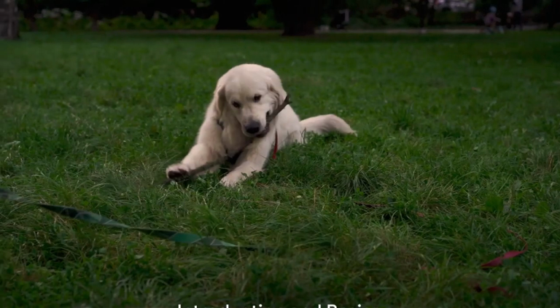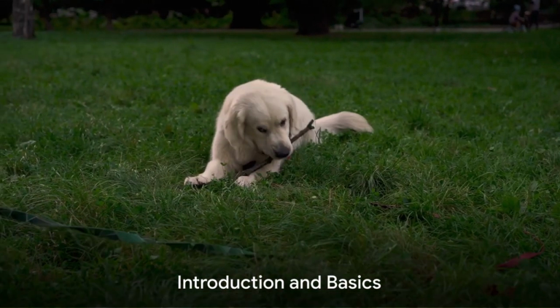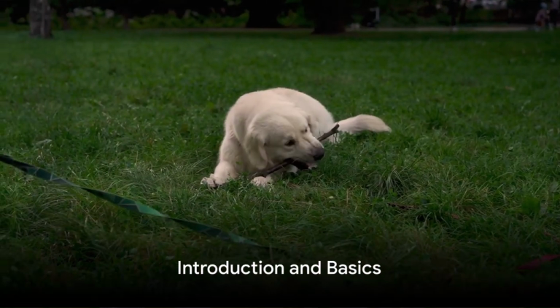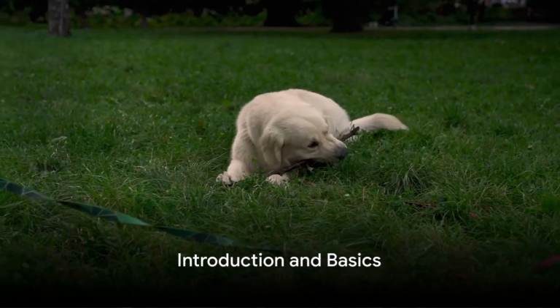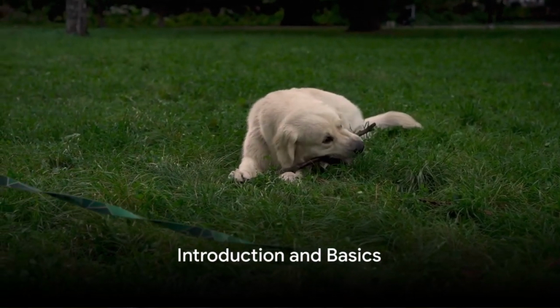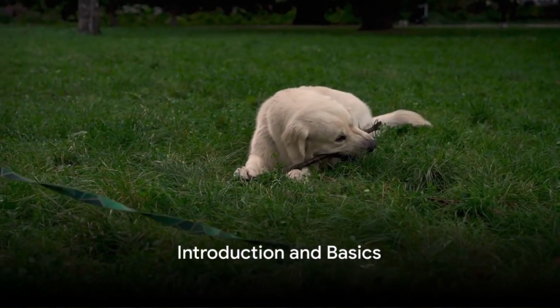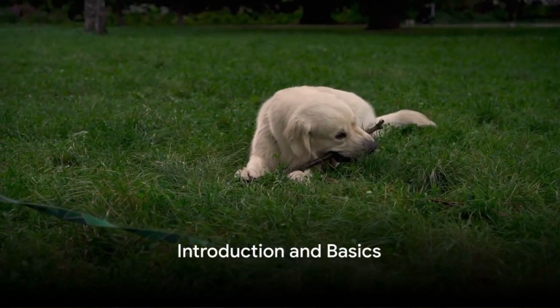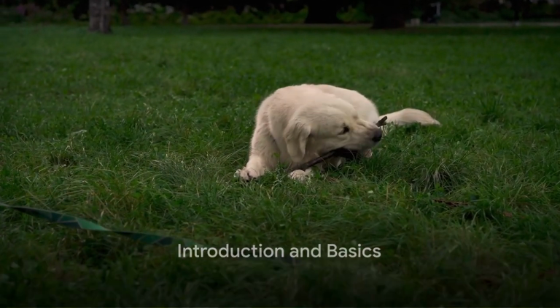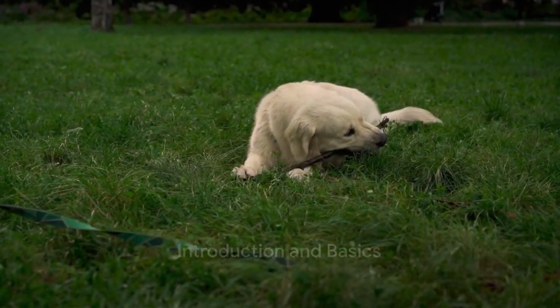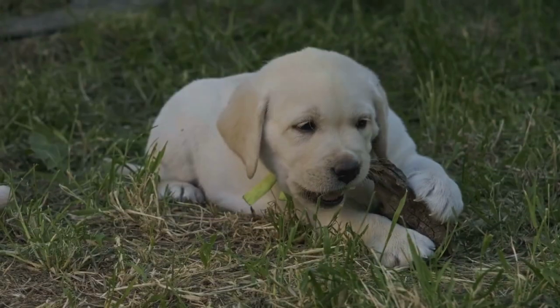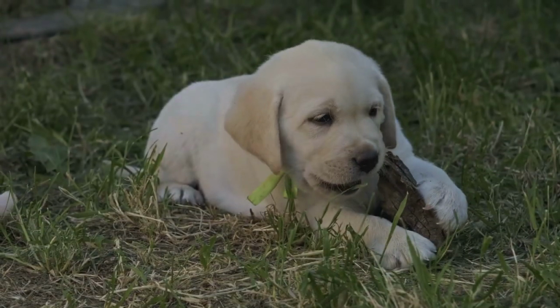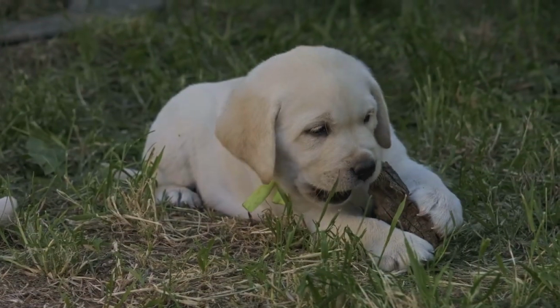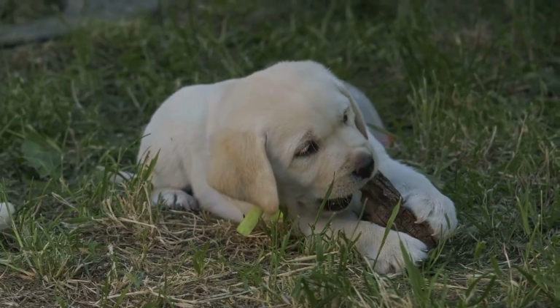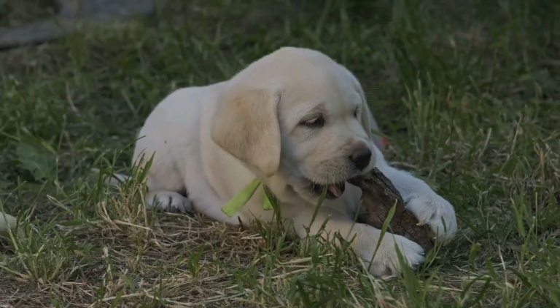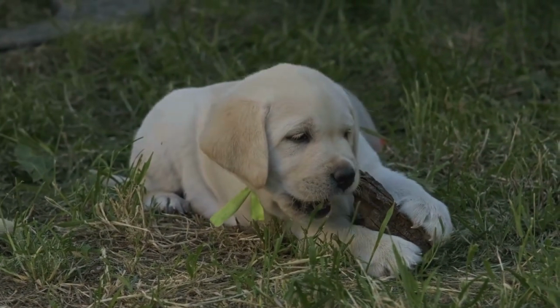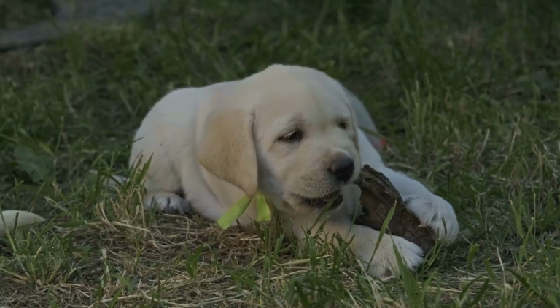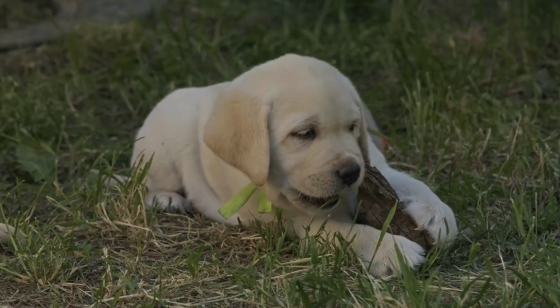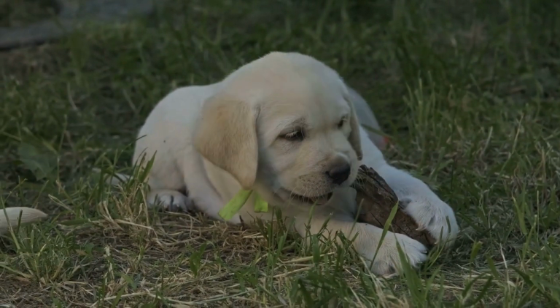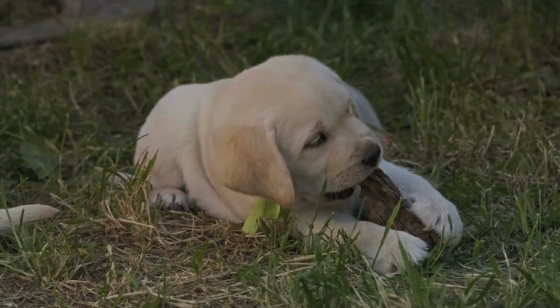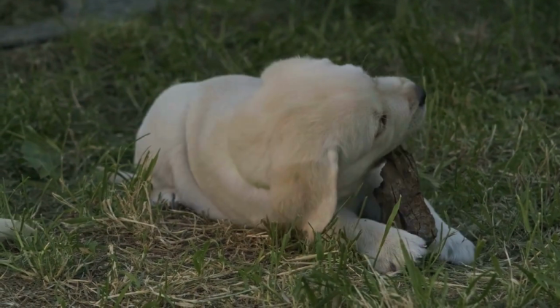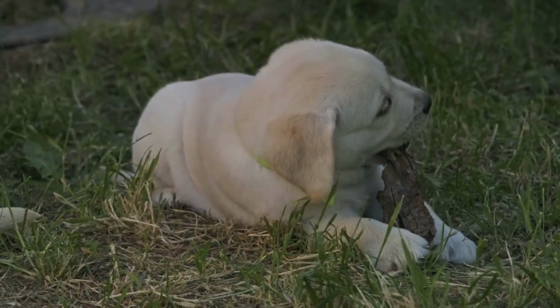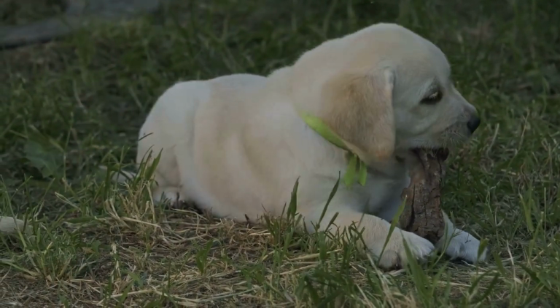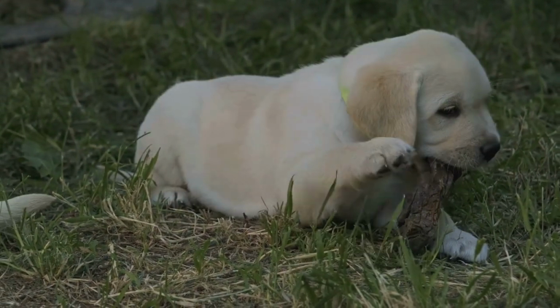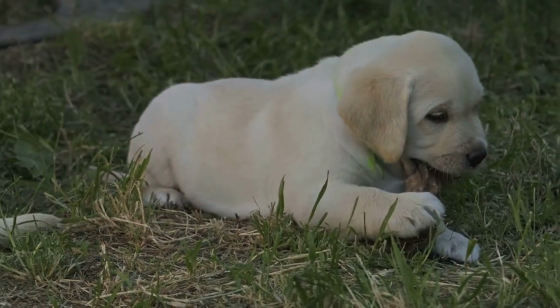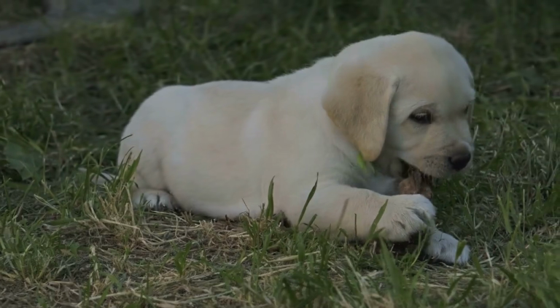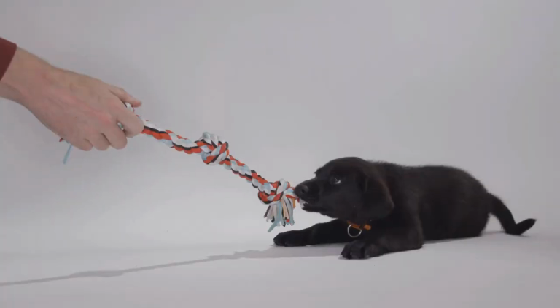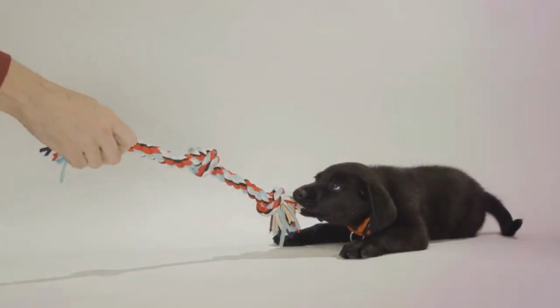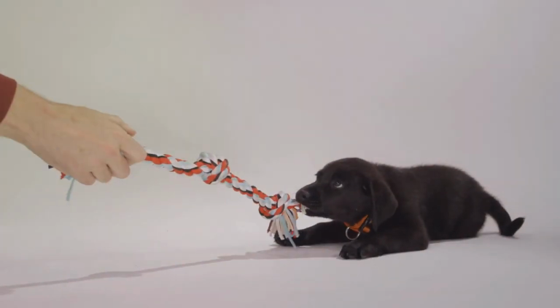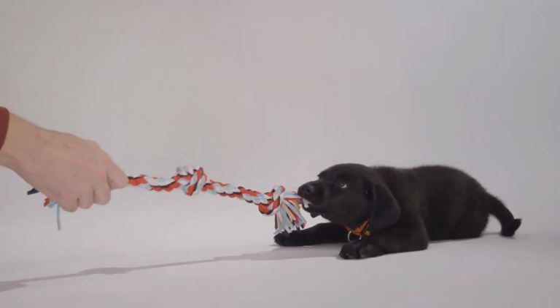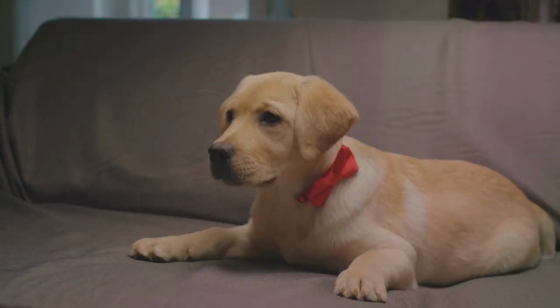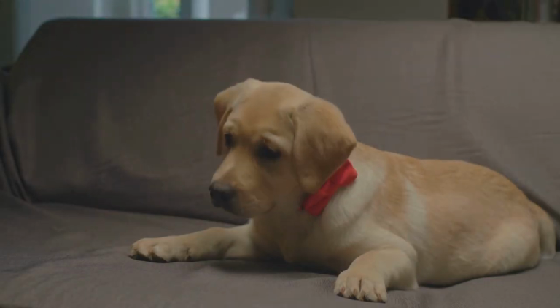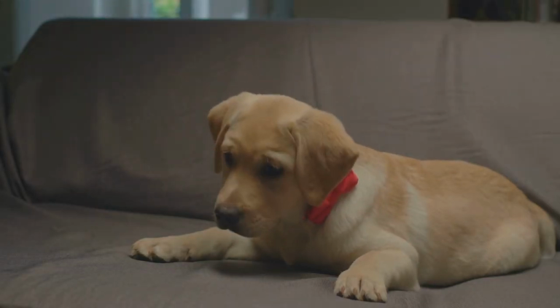Ever wondered how to train your Labrador puppy to fetch? It's a joyful experience that combines the playful spirit of your pup with their natural retrieving instinct. But where does one start? Fear not, the answers are here.